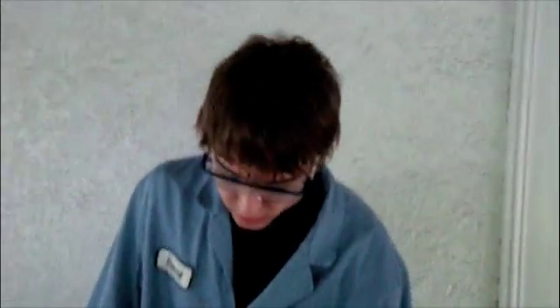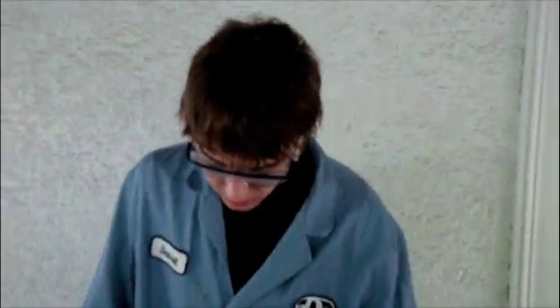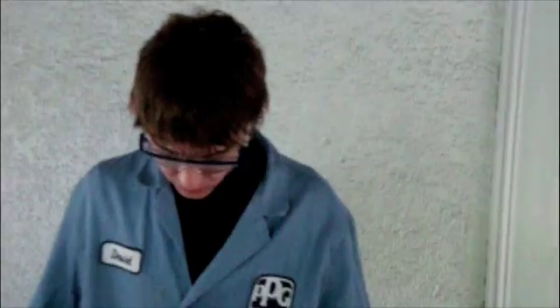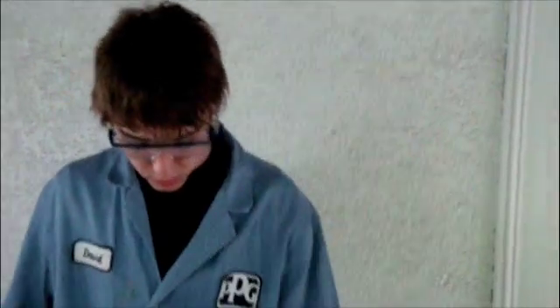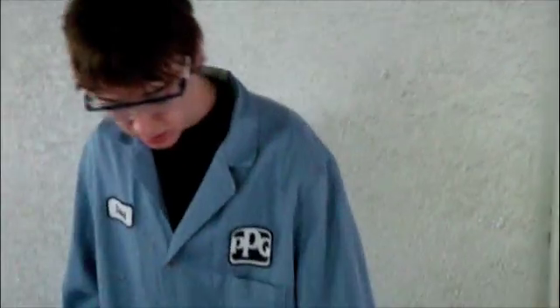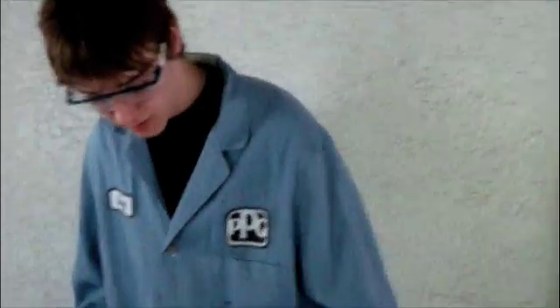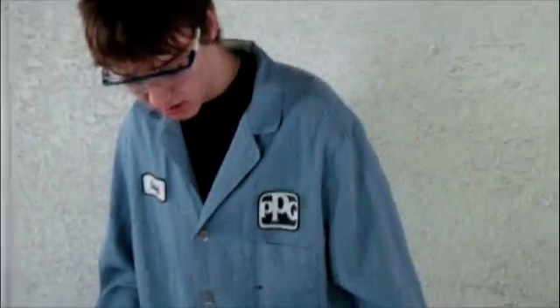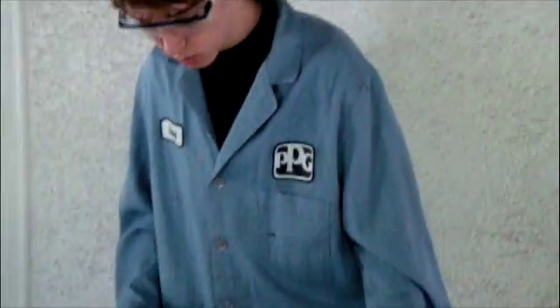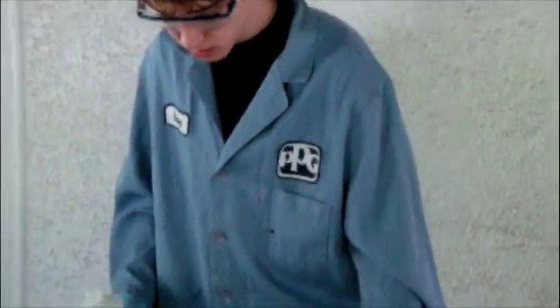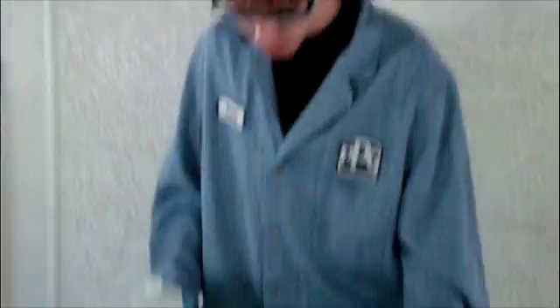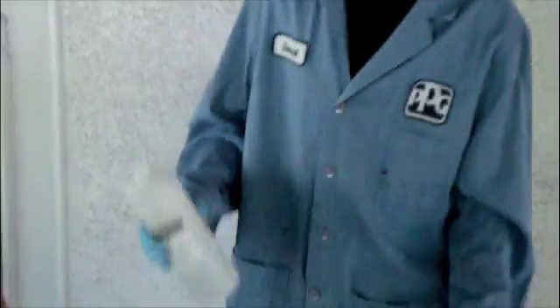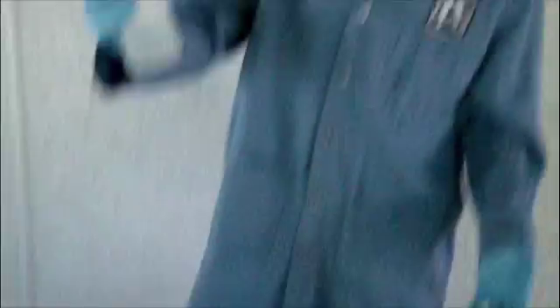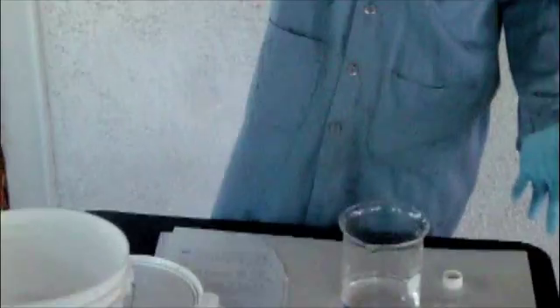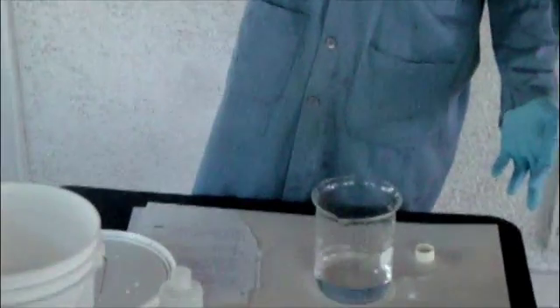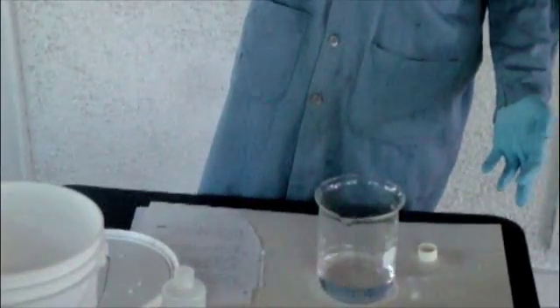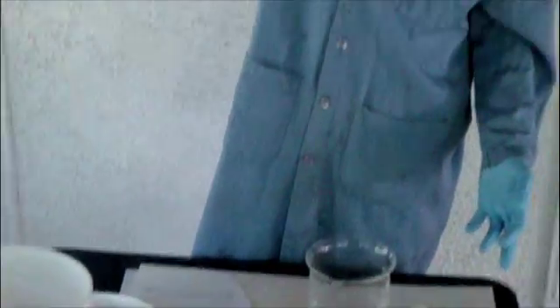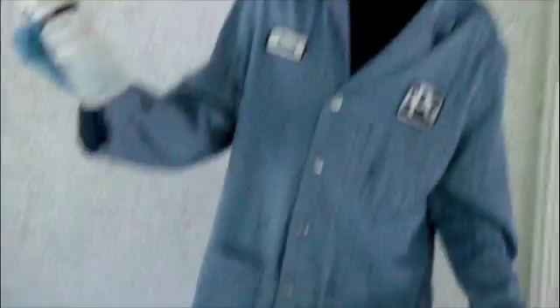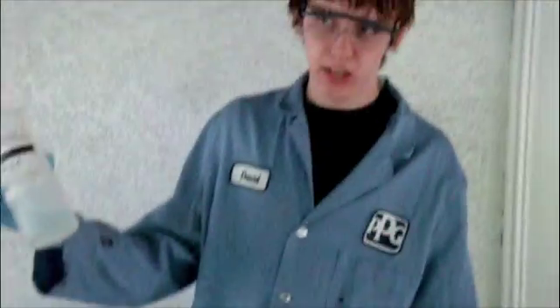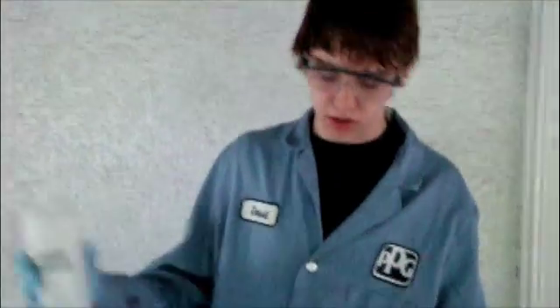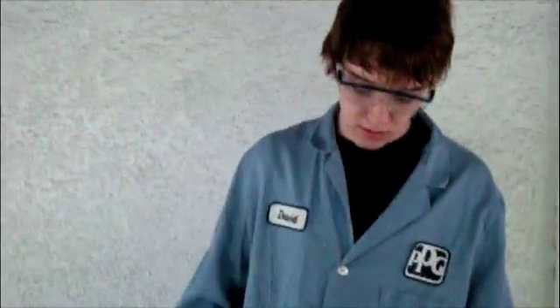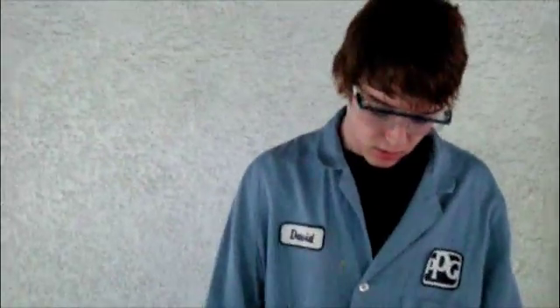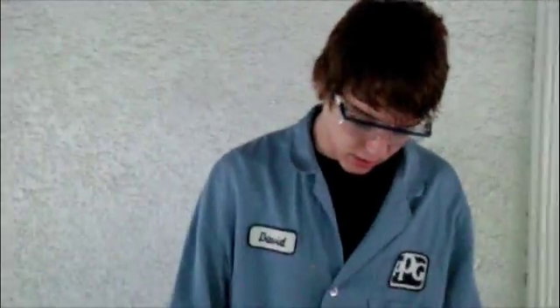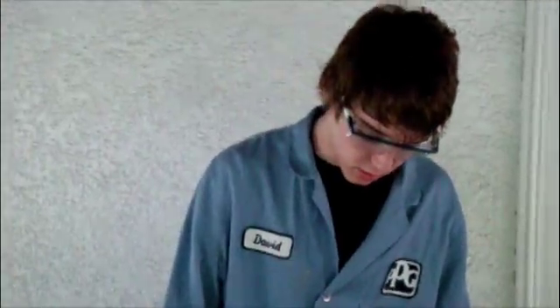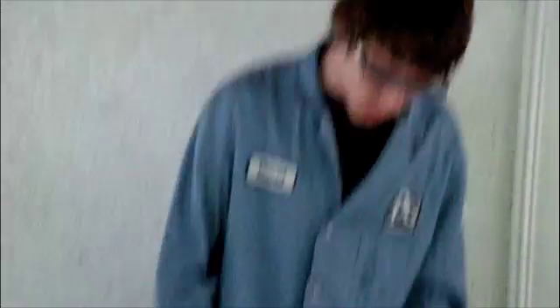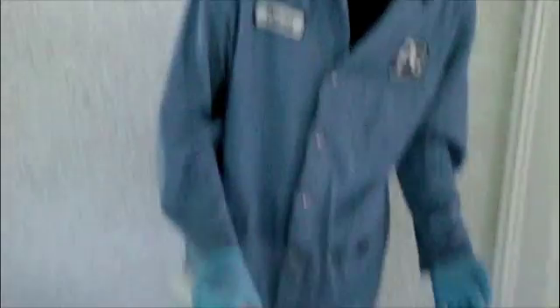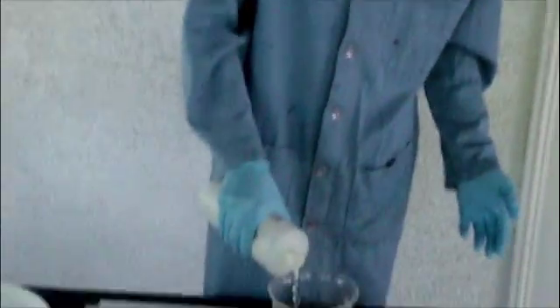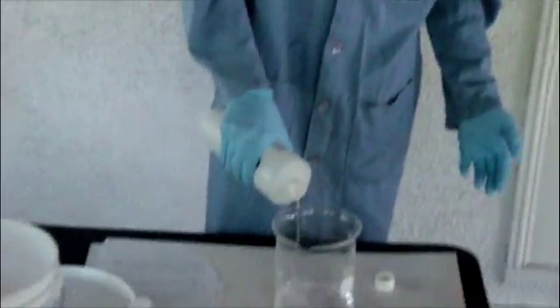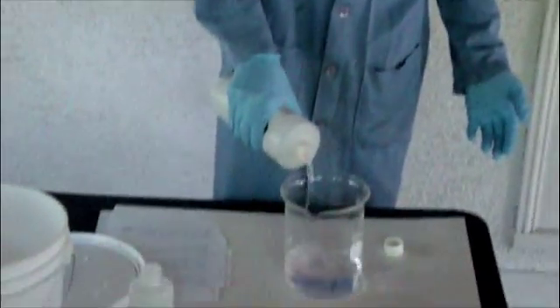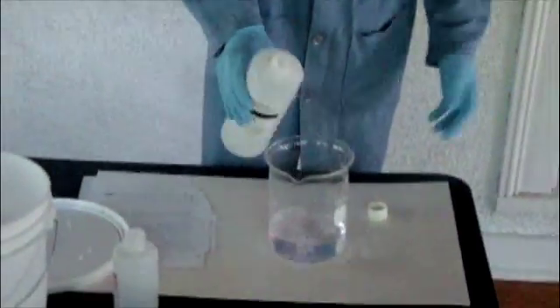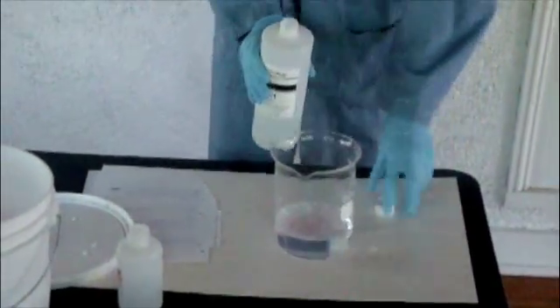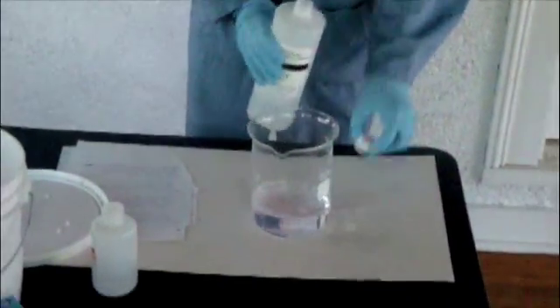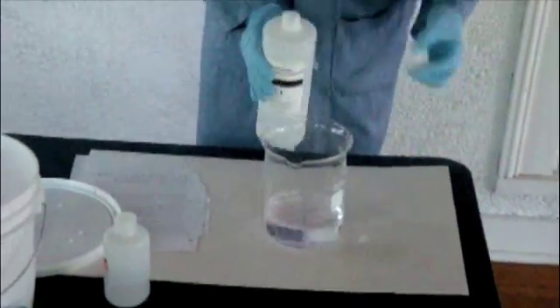Right now I have just a little bit of water and I'm going to put some industrial cleaning product in here, forming a basic solution.